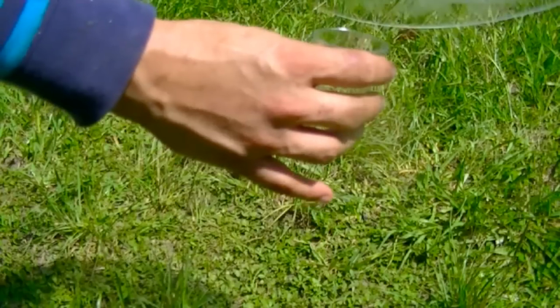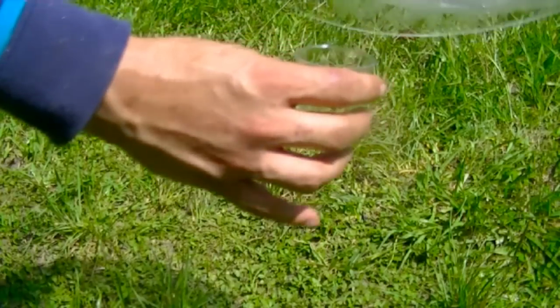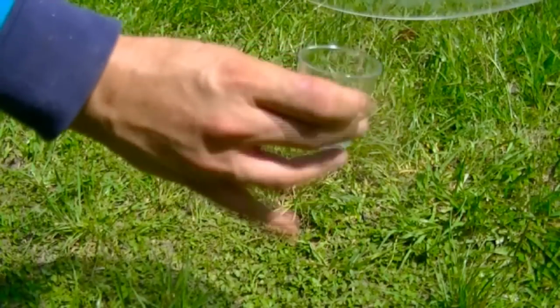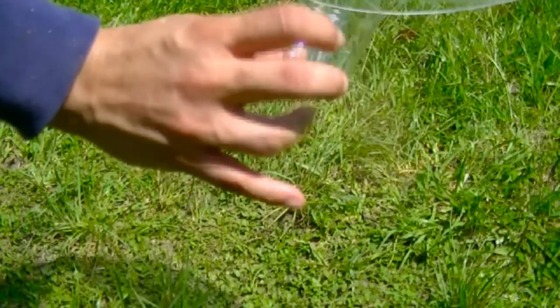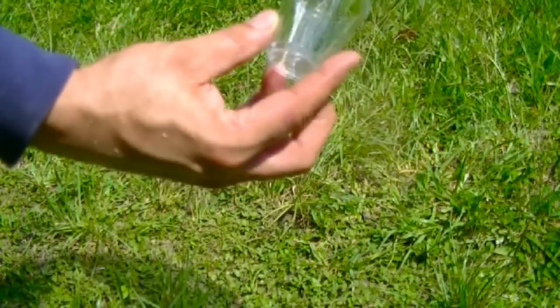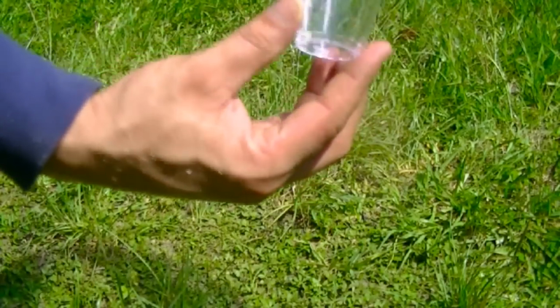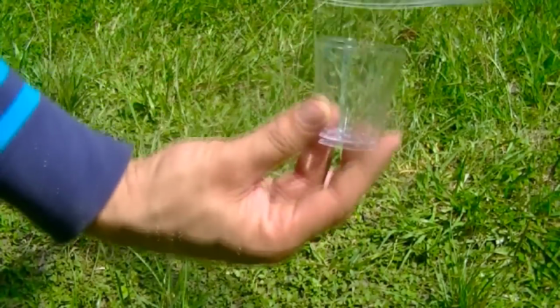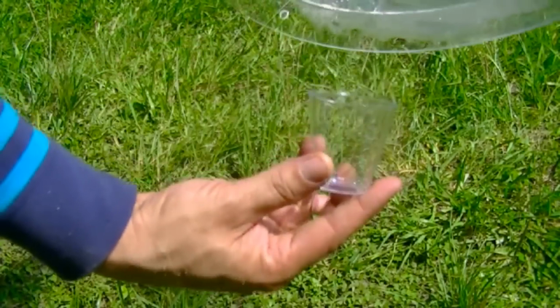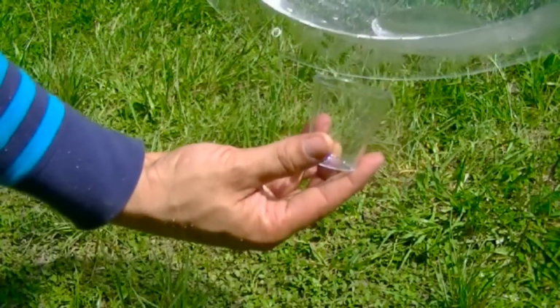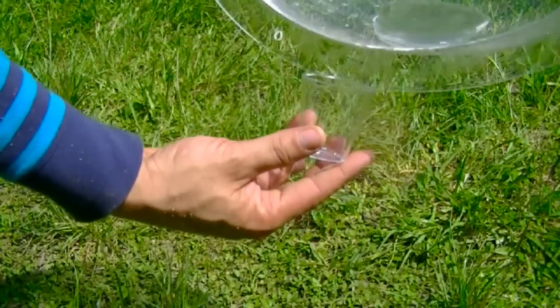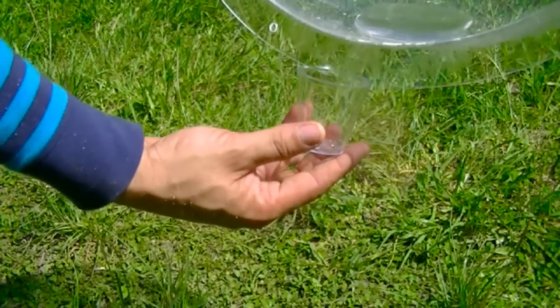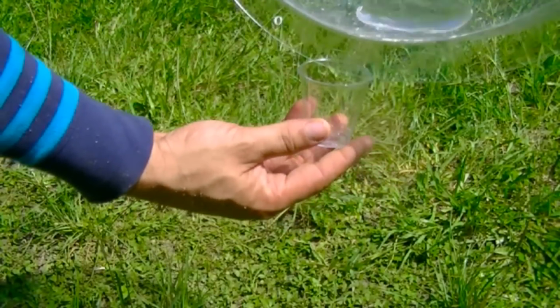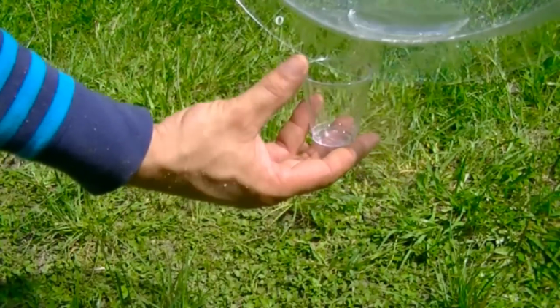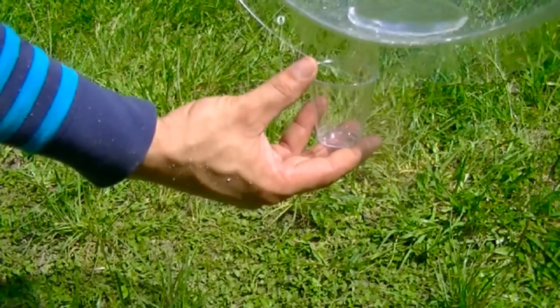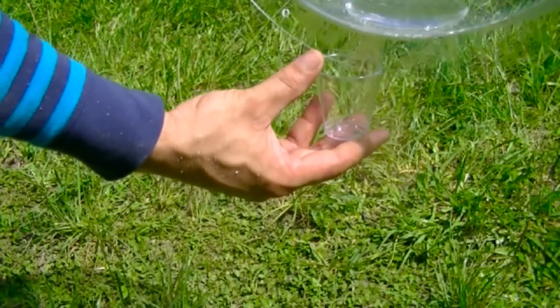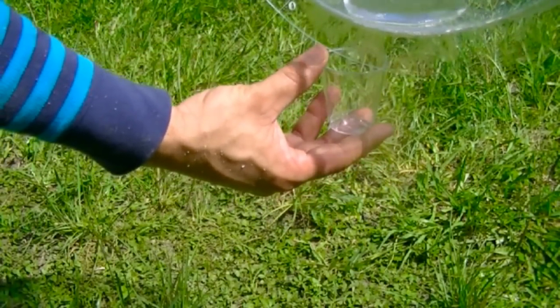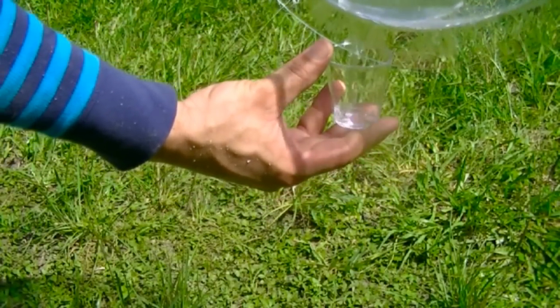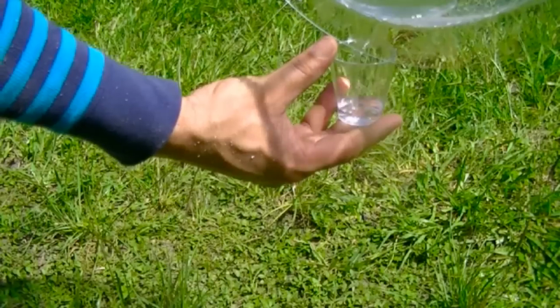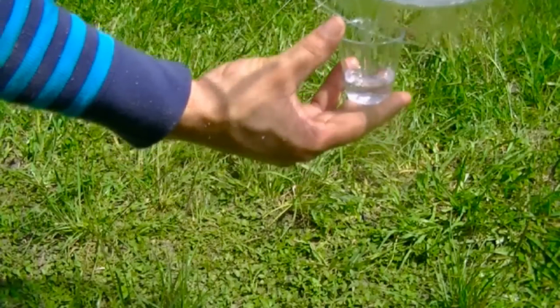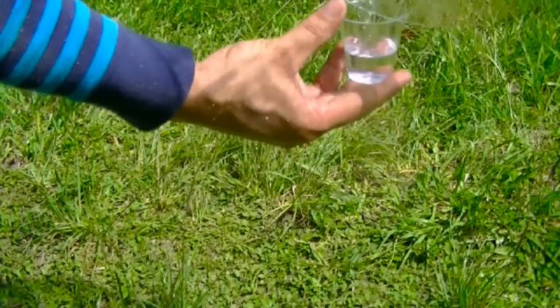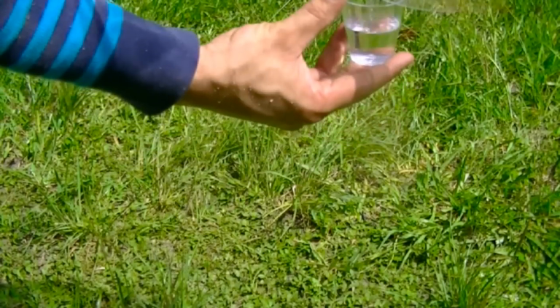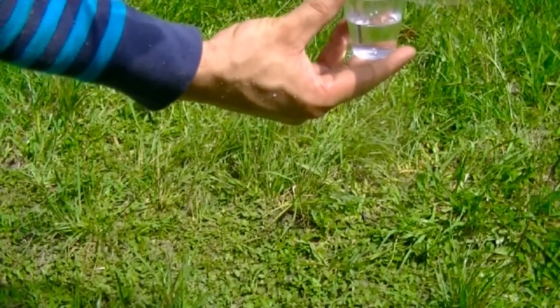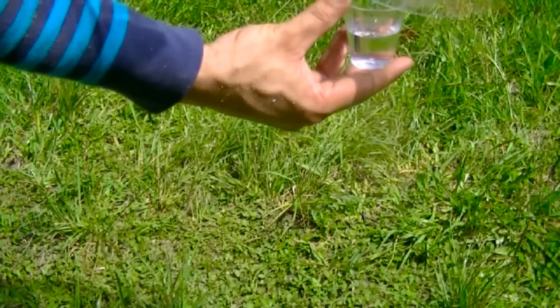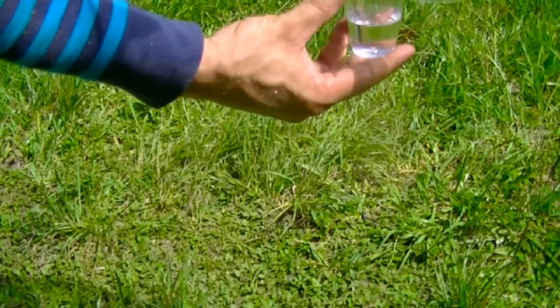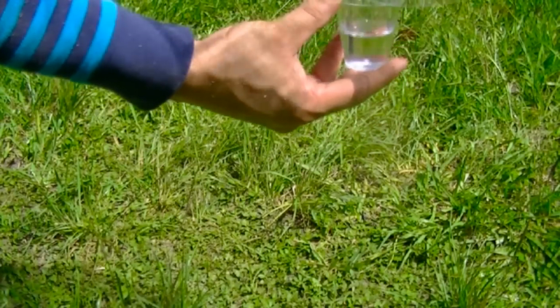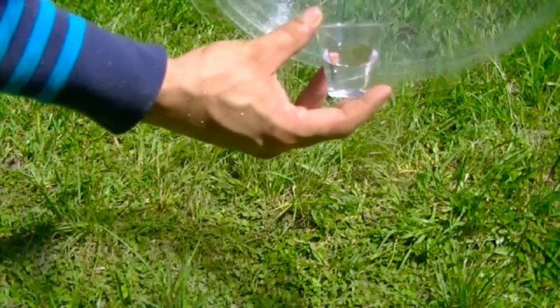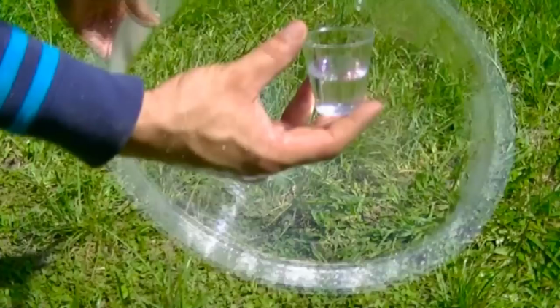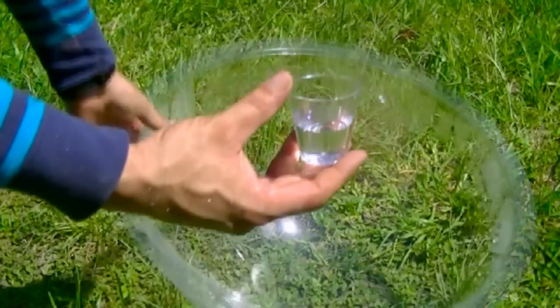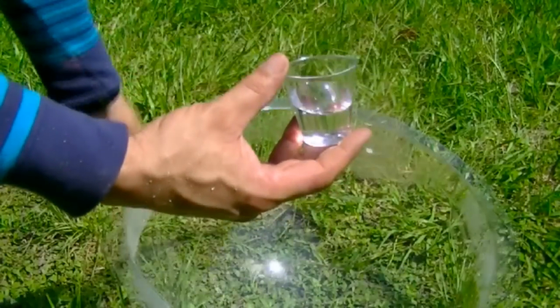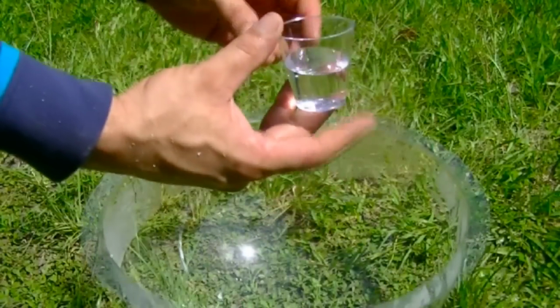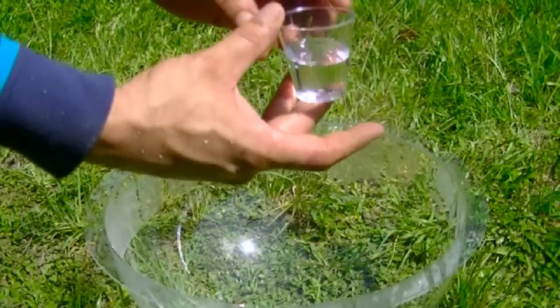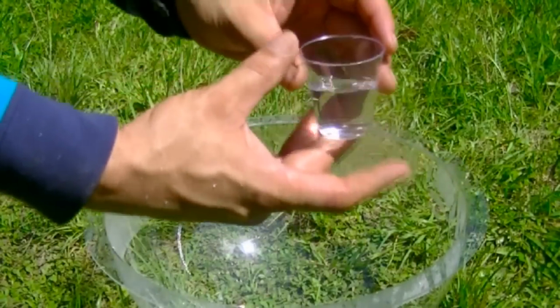This is a two ounce plastic shot glass. Let's see if I can get all this in there. So this made about one ounce. Not too bad.